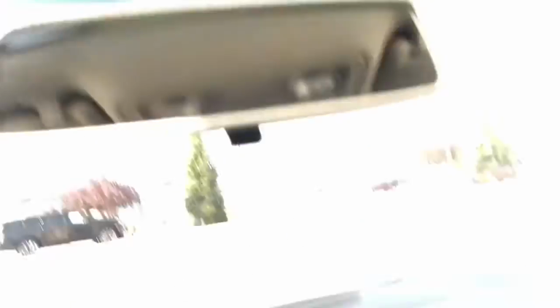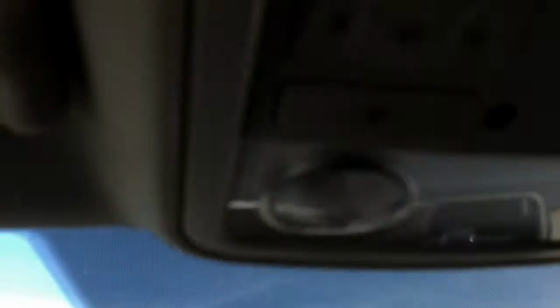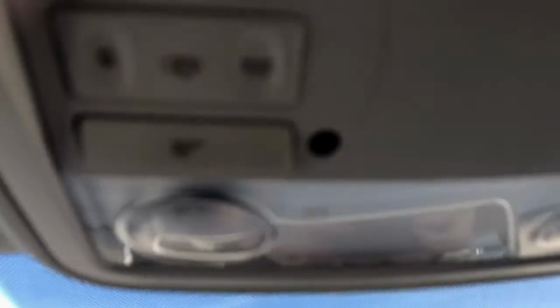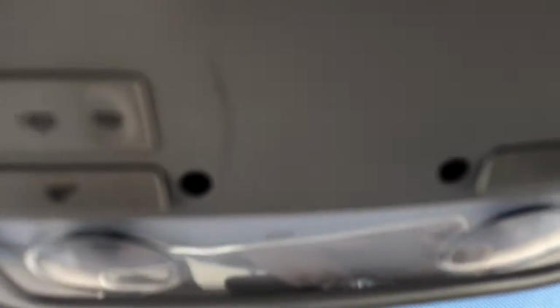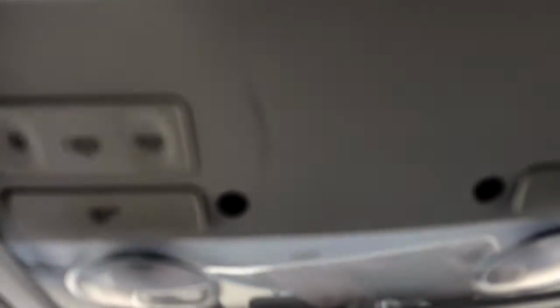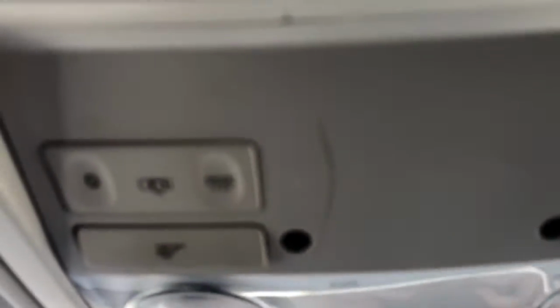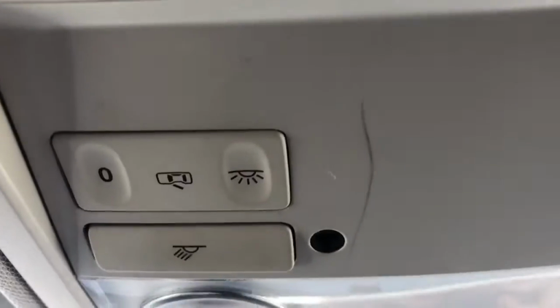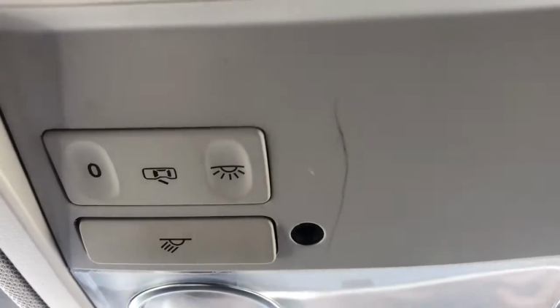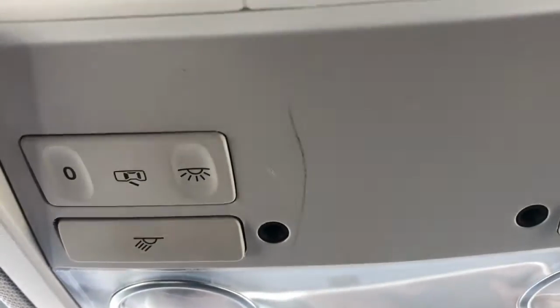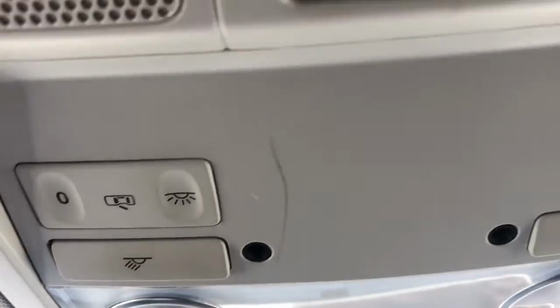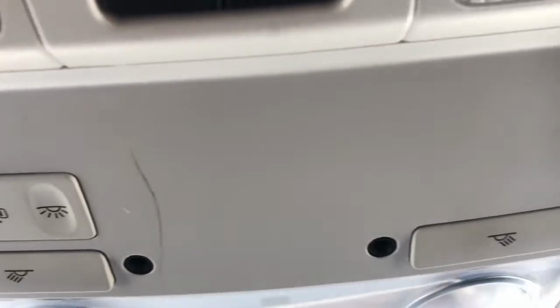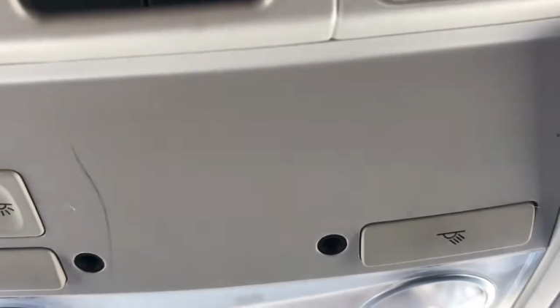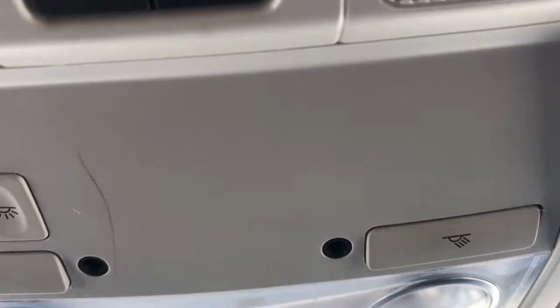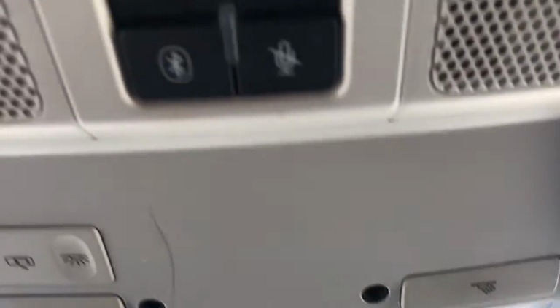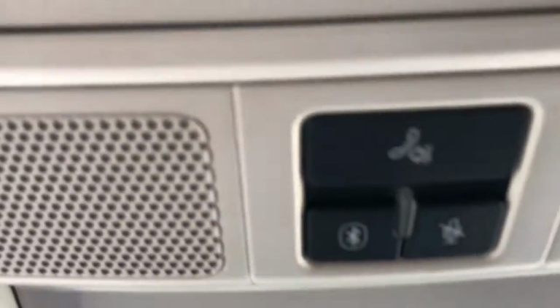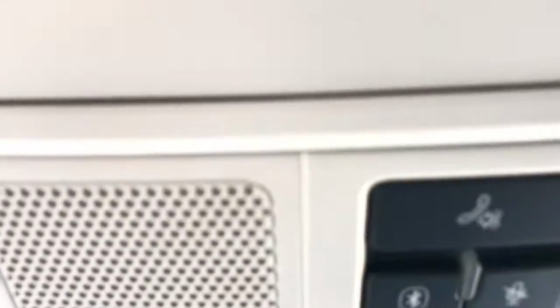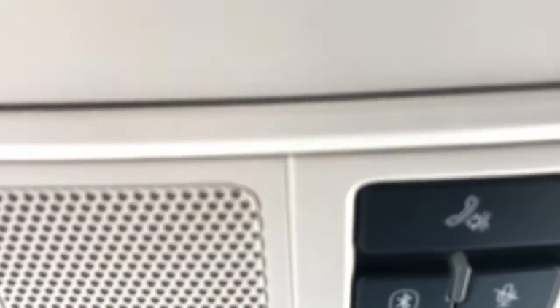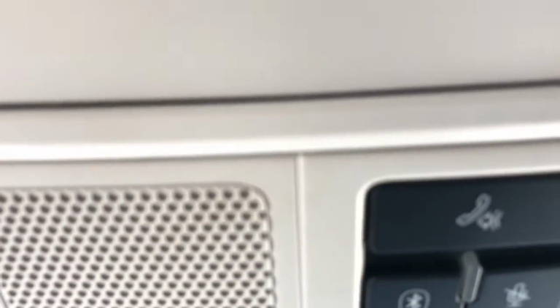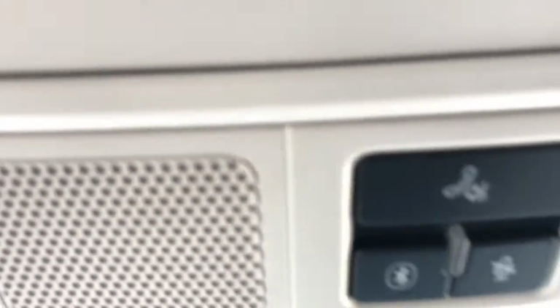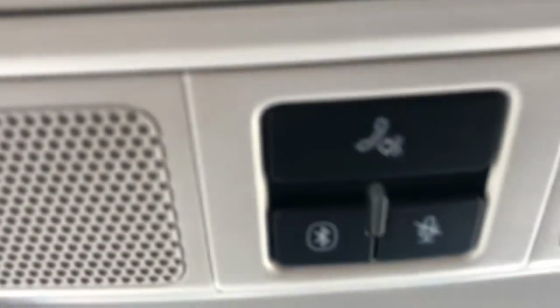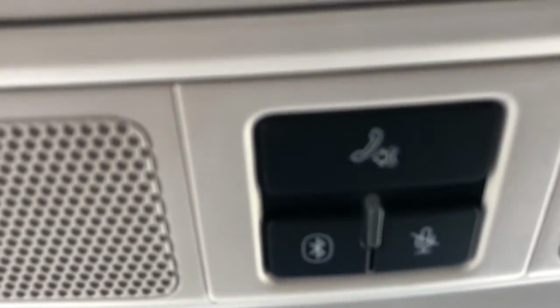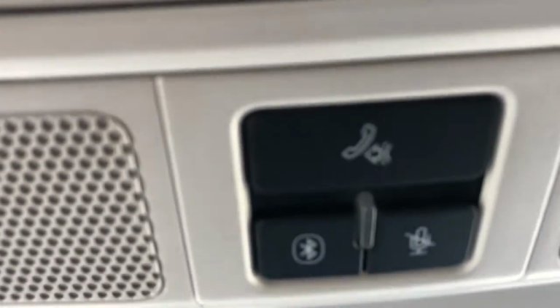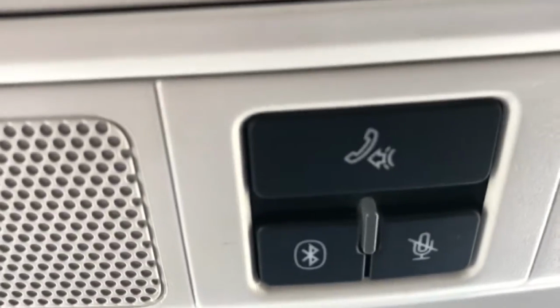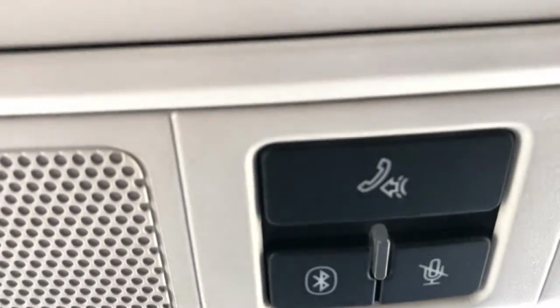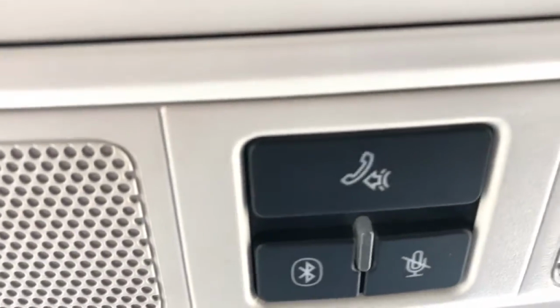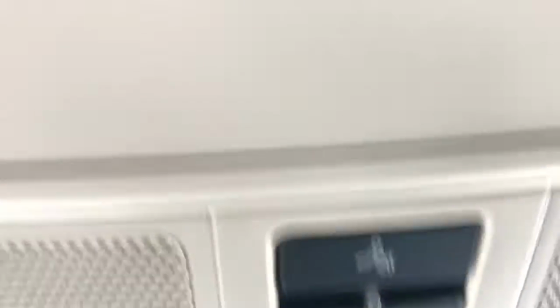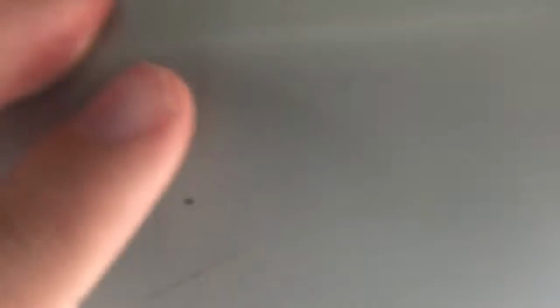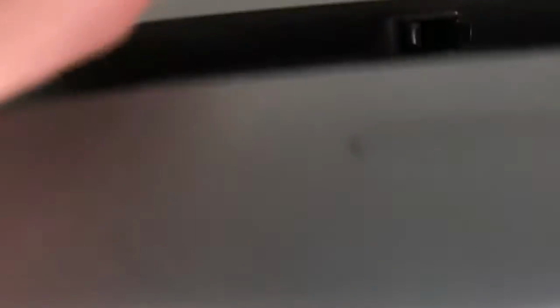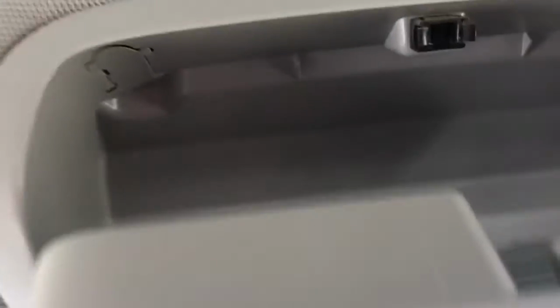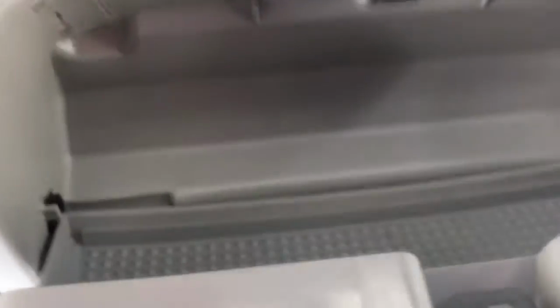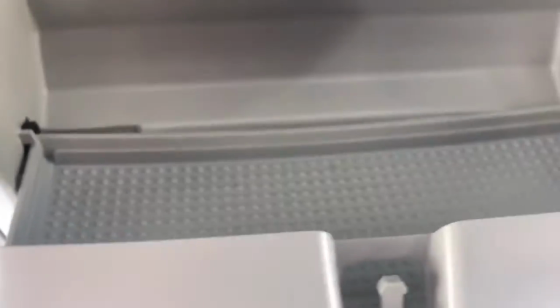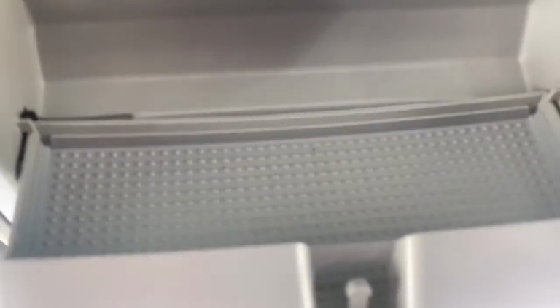Moving above our rearview mirror we have our light controls for our front. We have all of our Bluetooth settings in the center and then we have a sunglass holder.